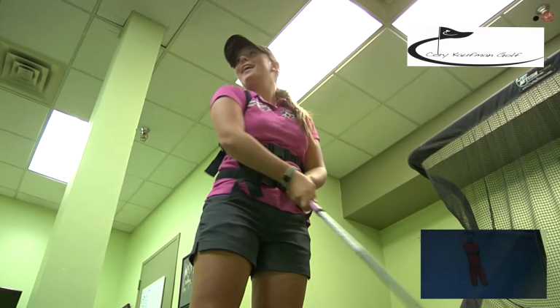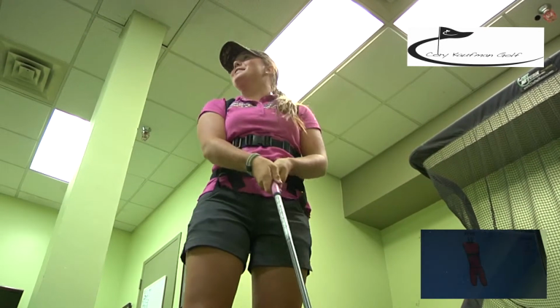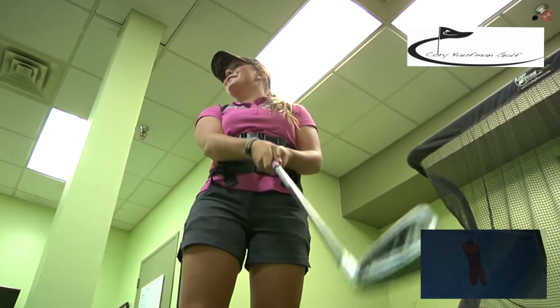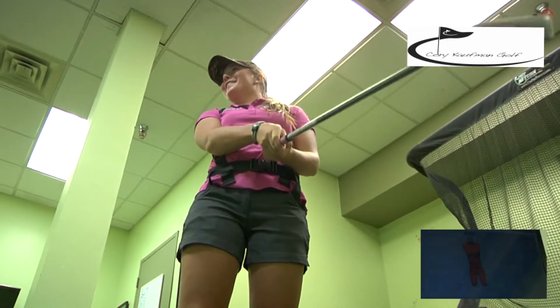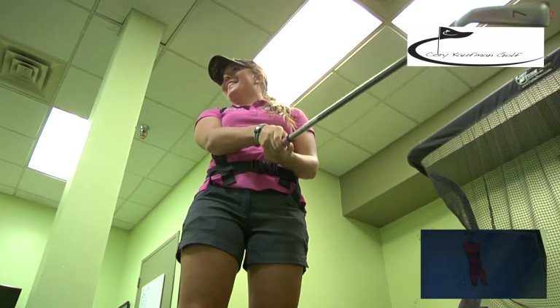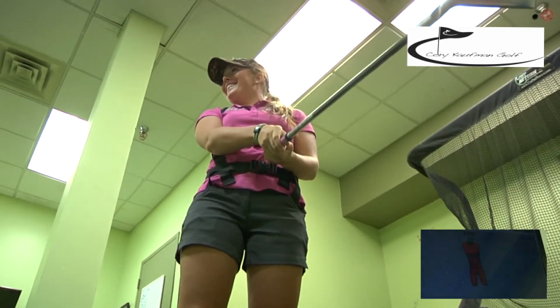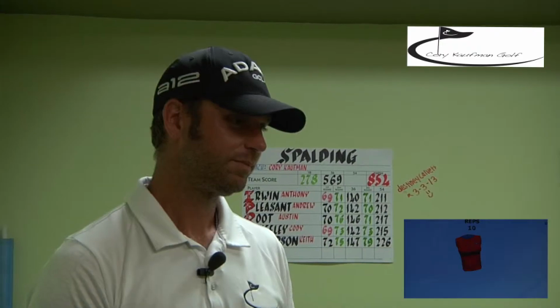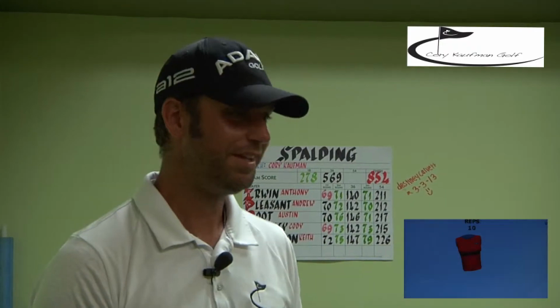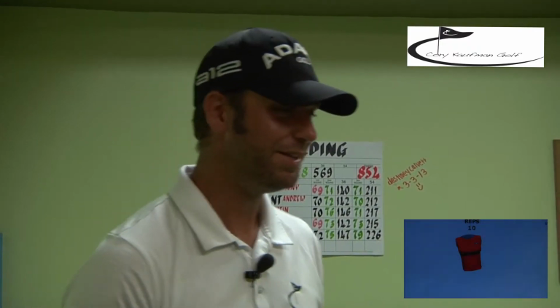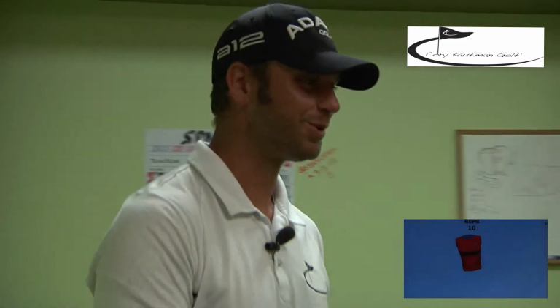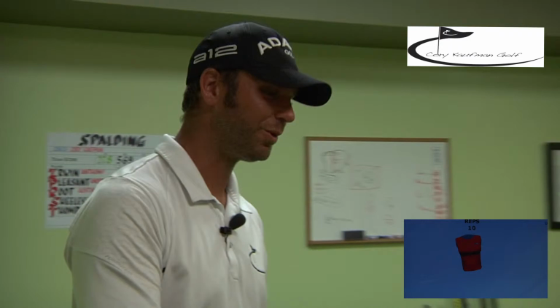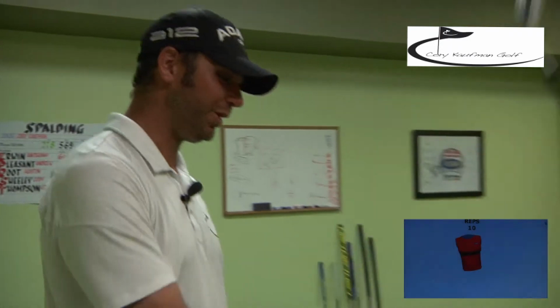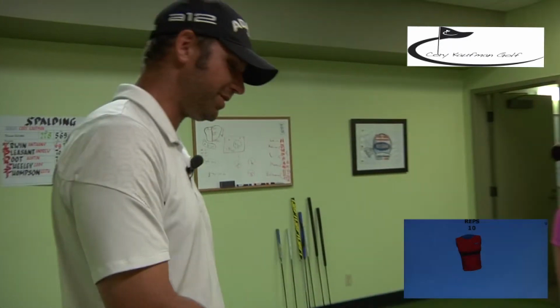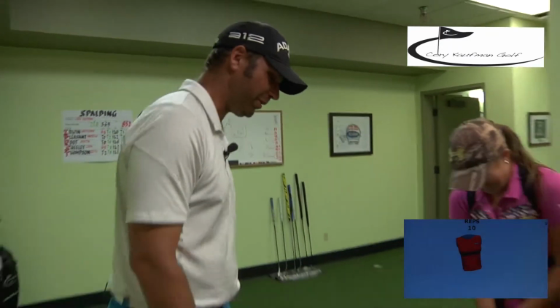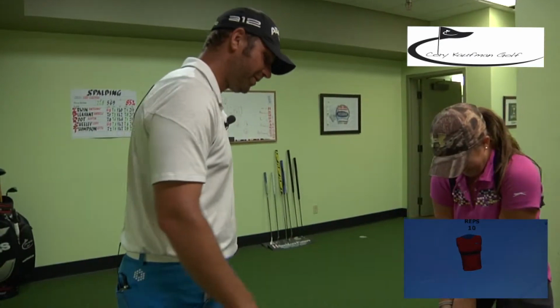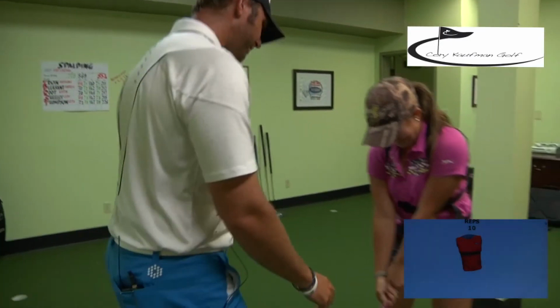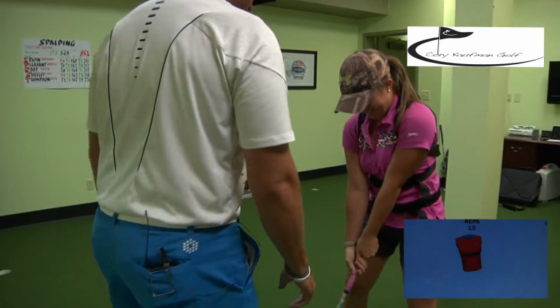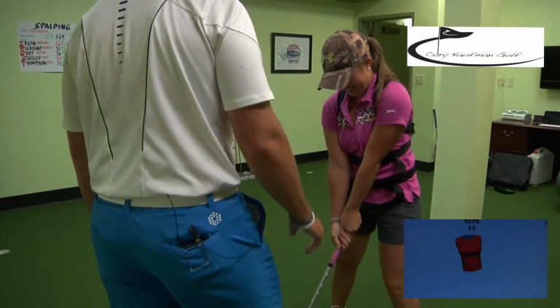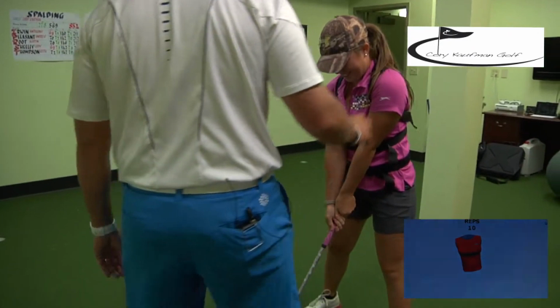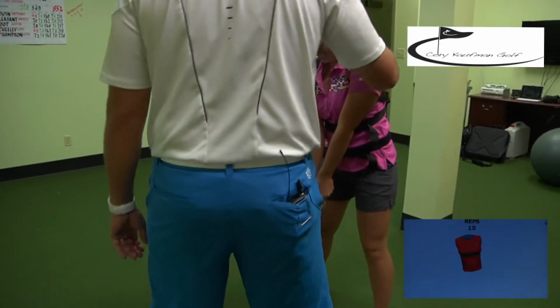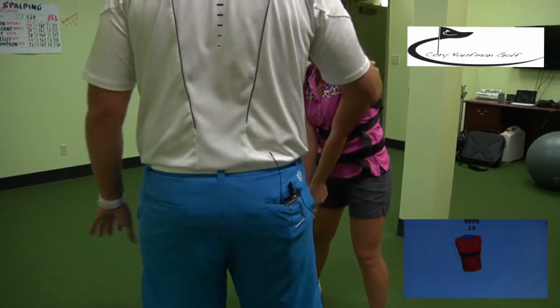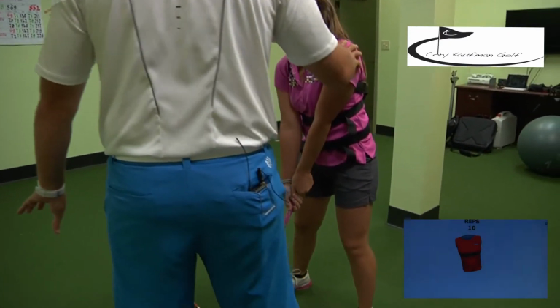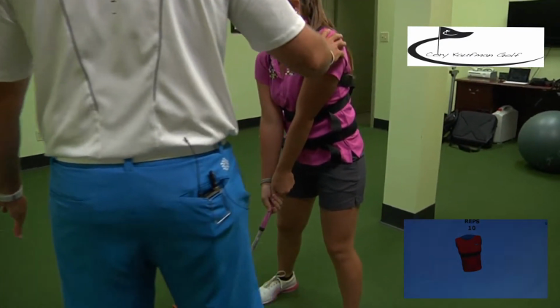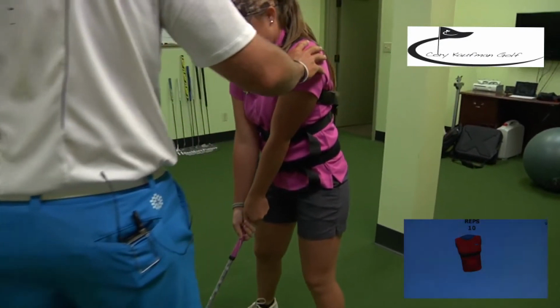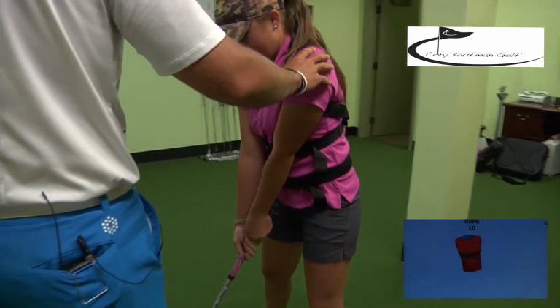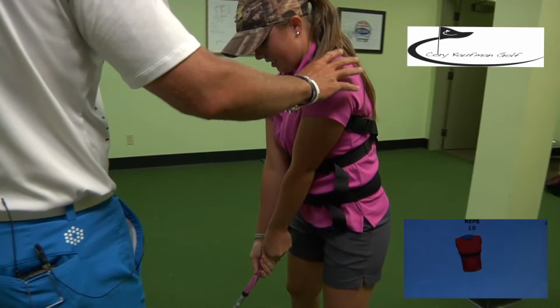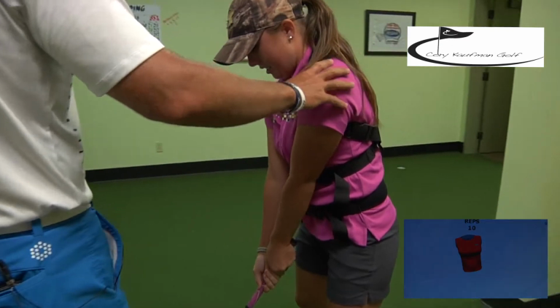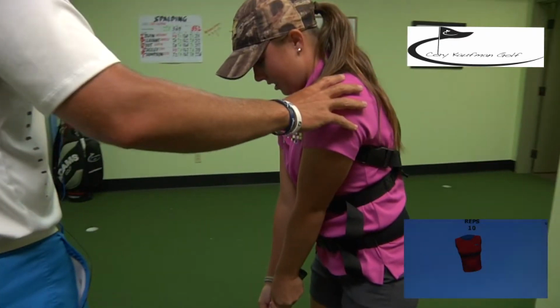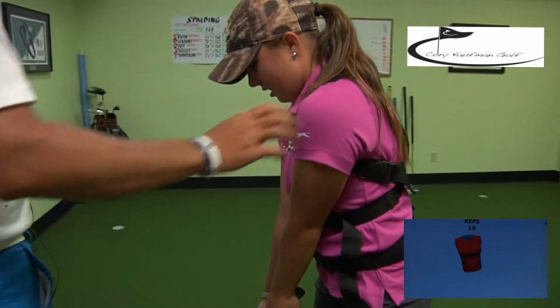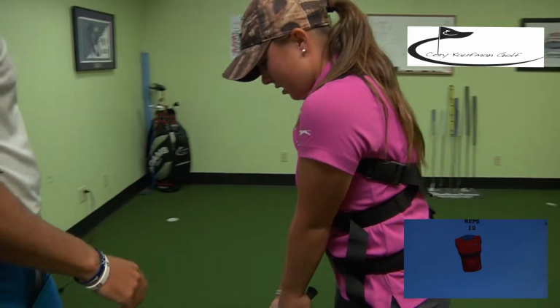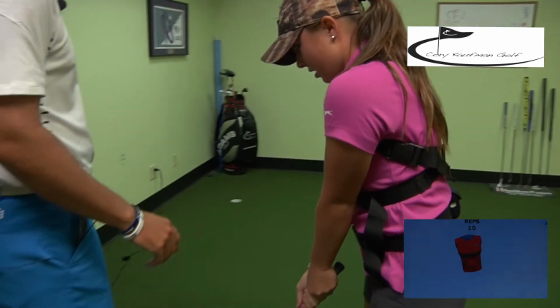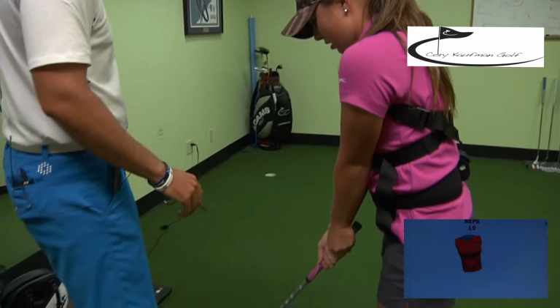Wow, that's my swing on the screen. Yeah it is. So here's what we're going to work on — go ahead and set up to the ball. What we're going to do is you're going to listen for the chime. When your upper body gets in the right position it's going to turn green.